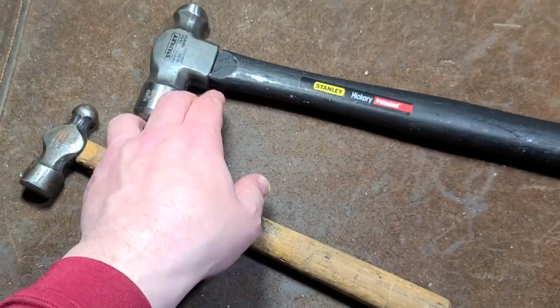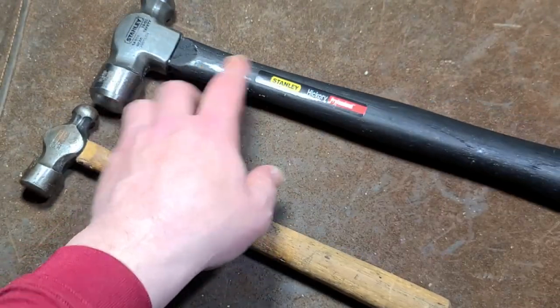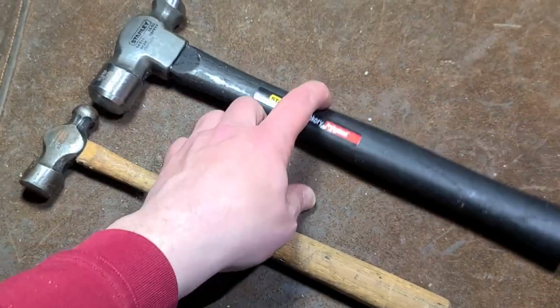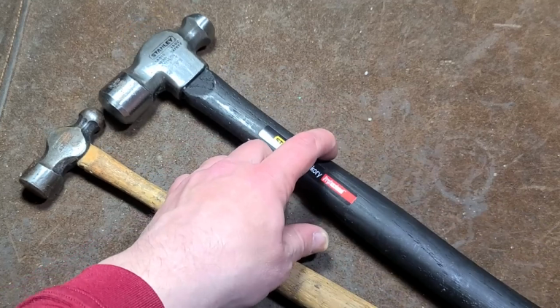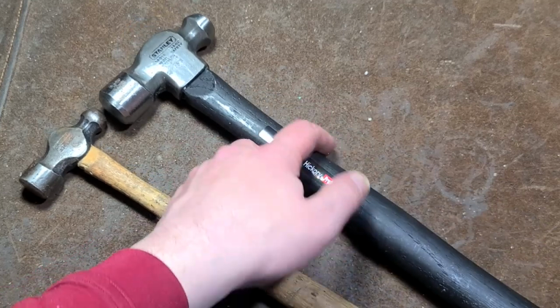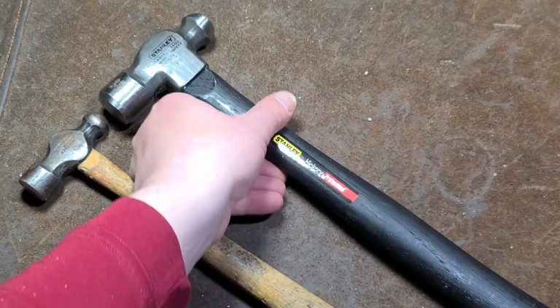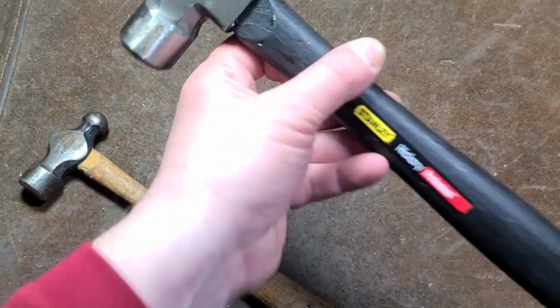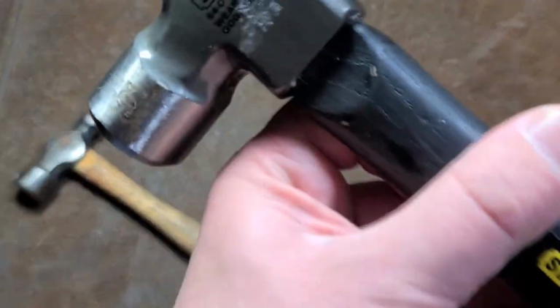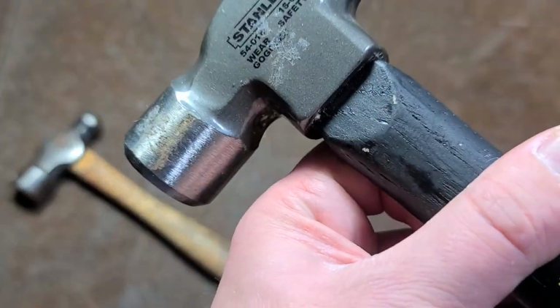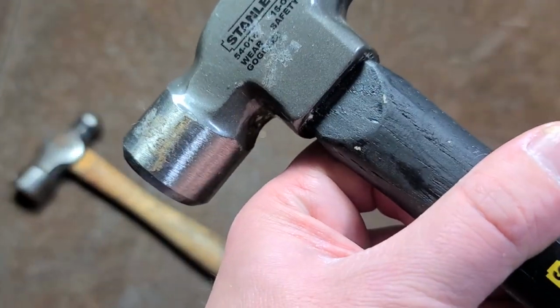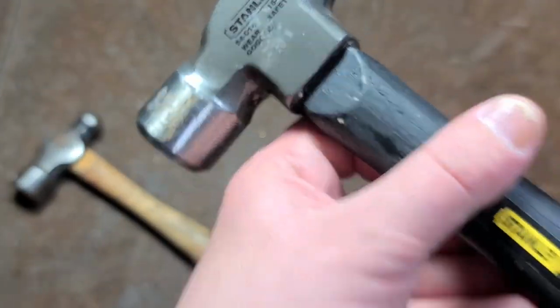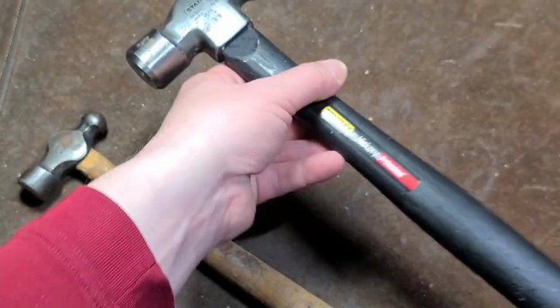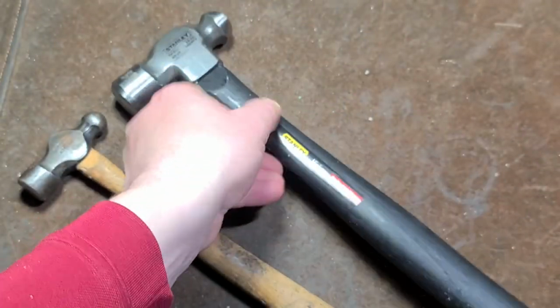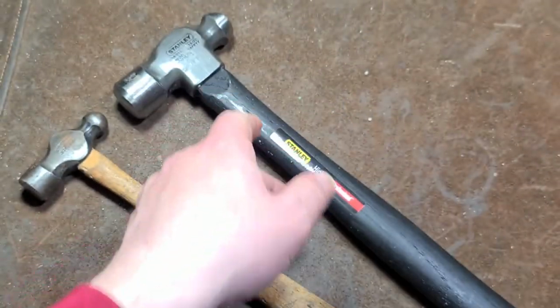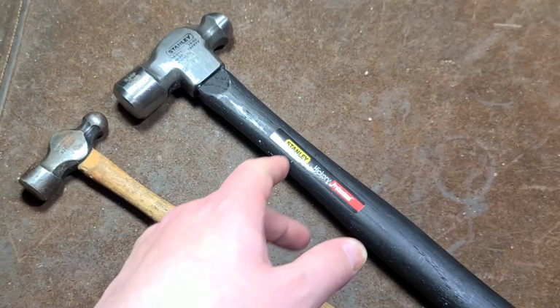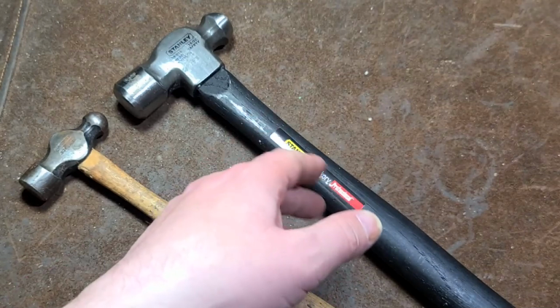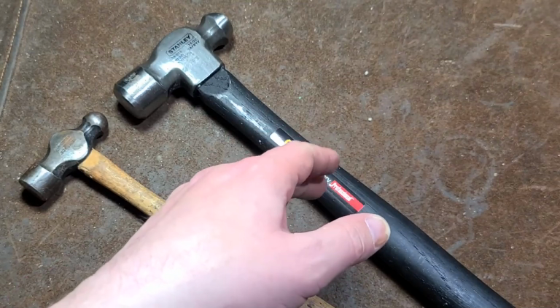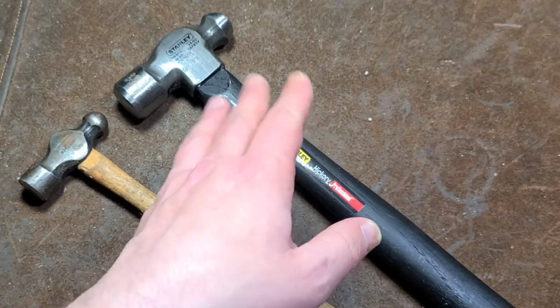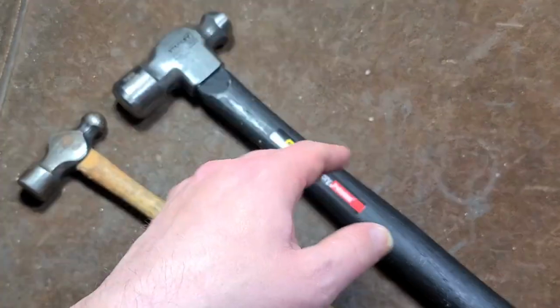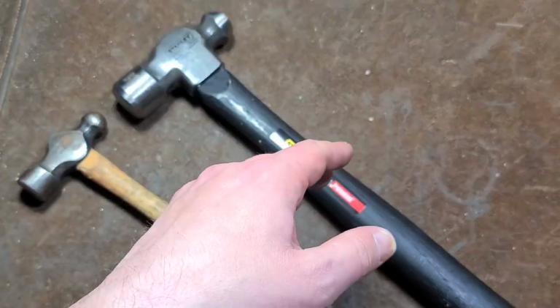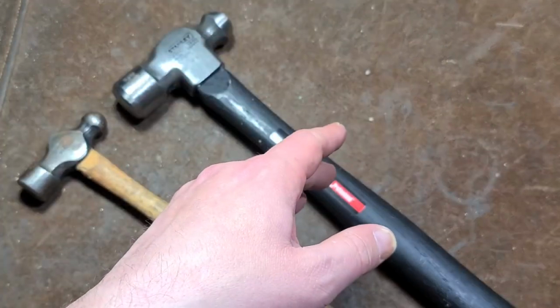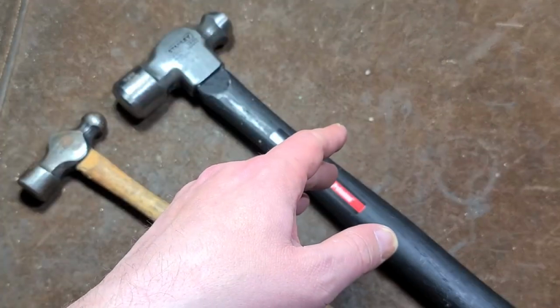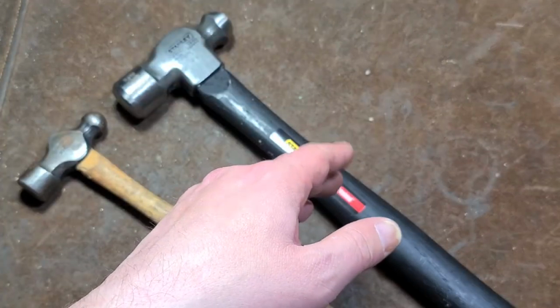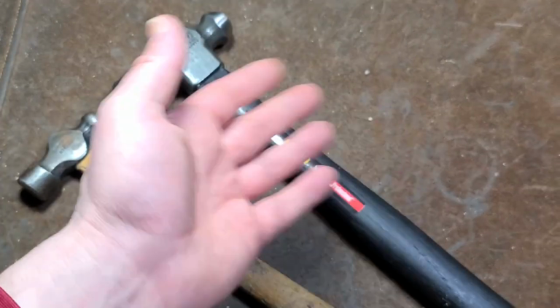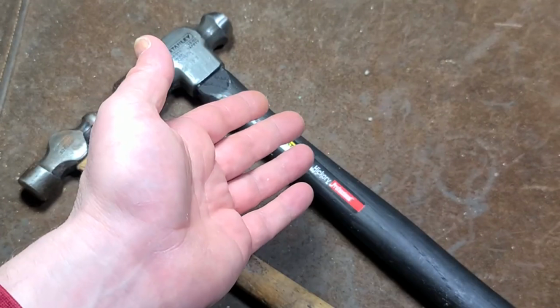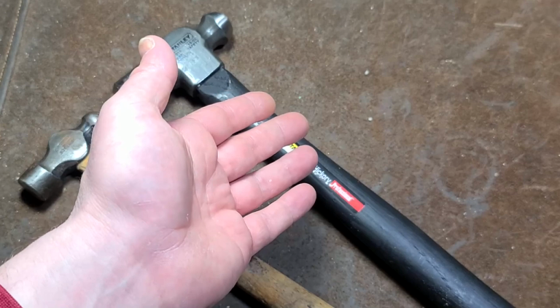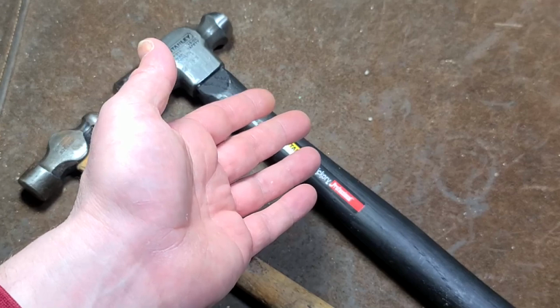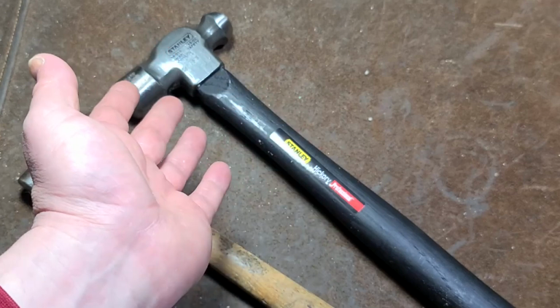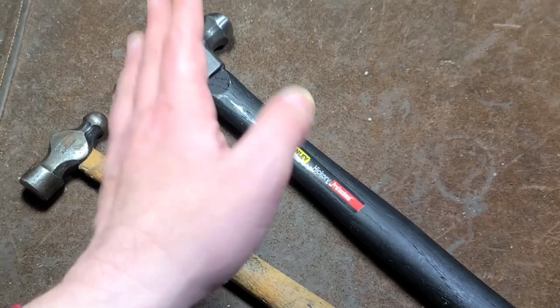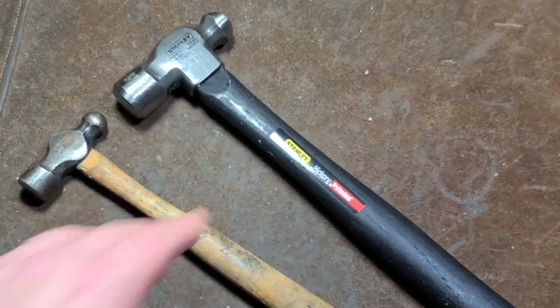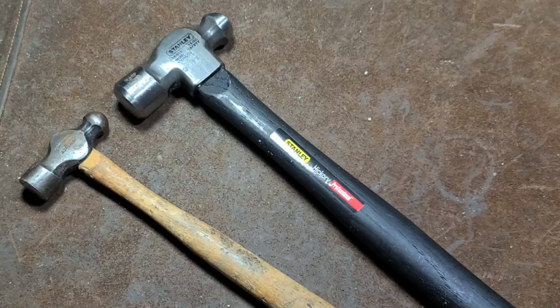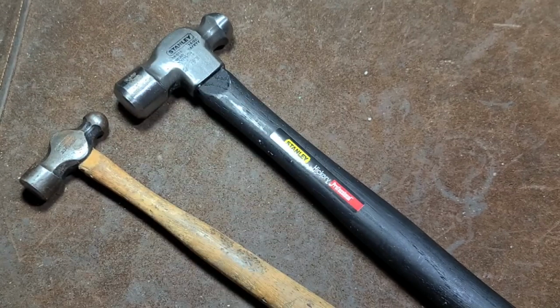Anyway, just wanted to make a little video about this Stanley. This is the 54016, a 16 ounce ball peen hammer. Really appreciate everybody watching and subscribing — and if you haven't subscribed, please do. Until next time, Katis Maximus out.